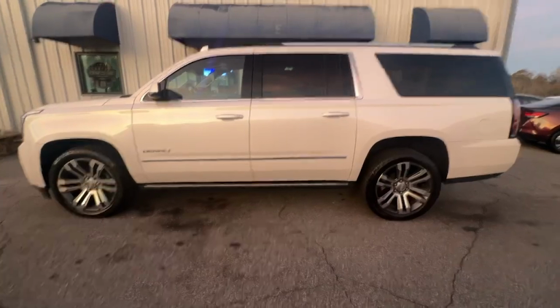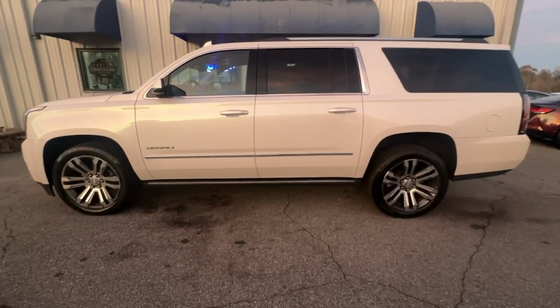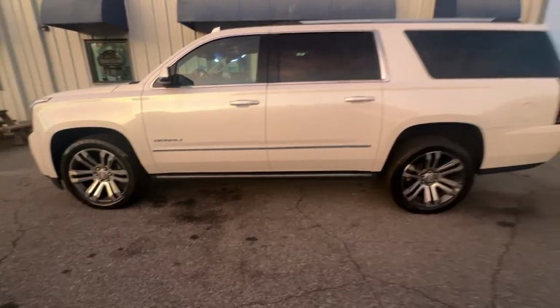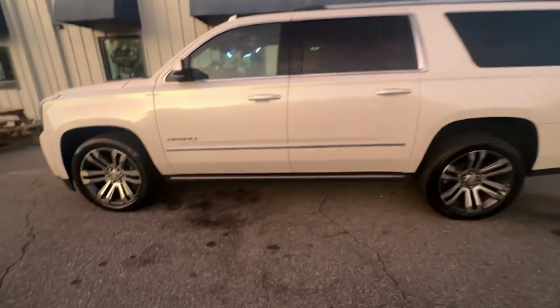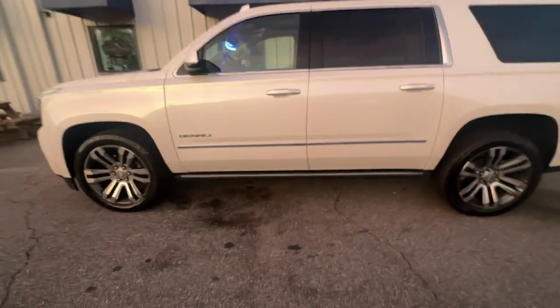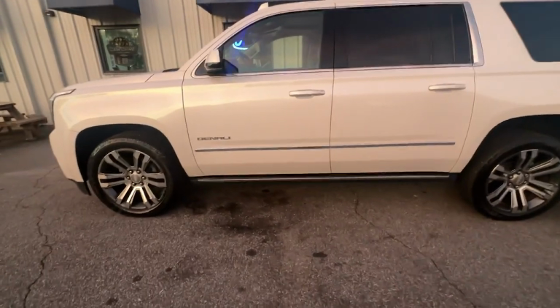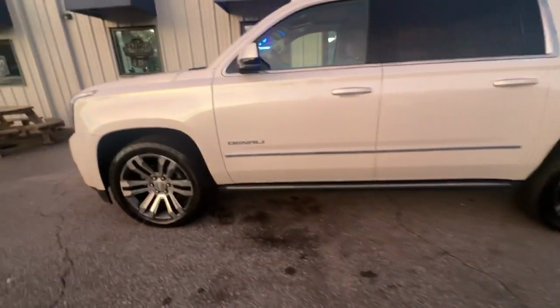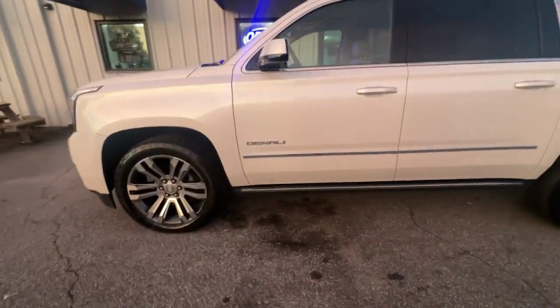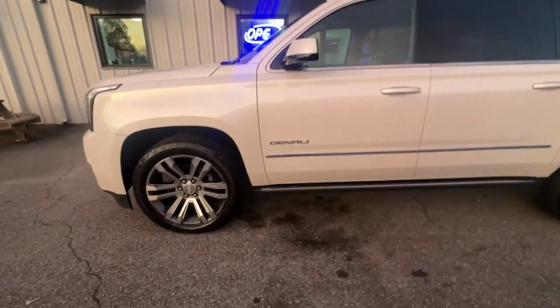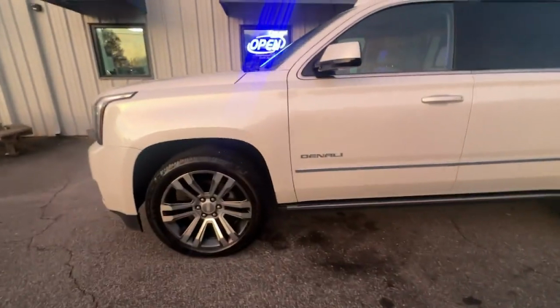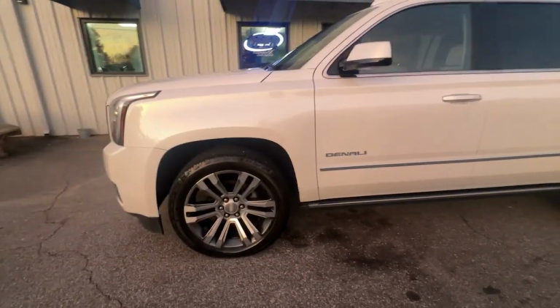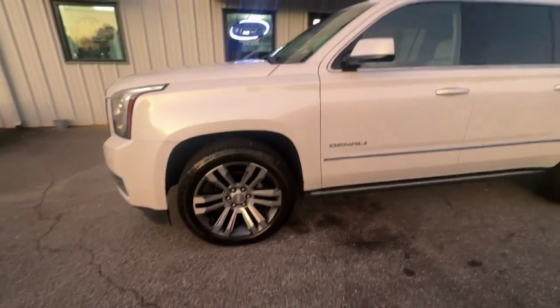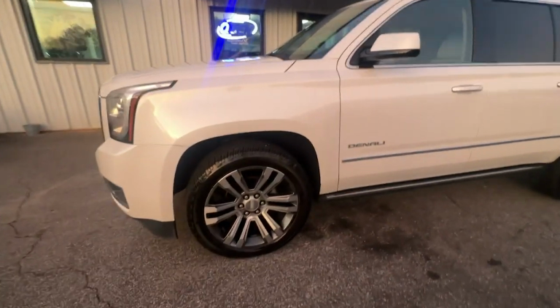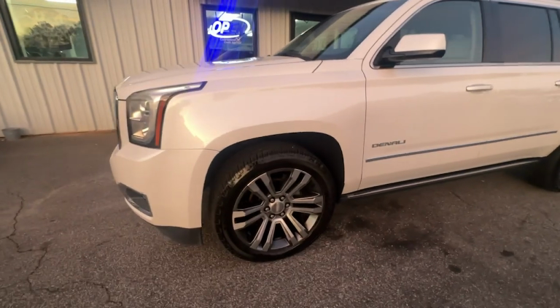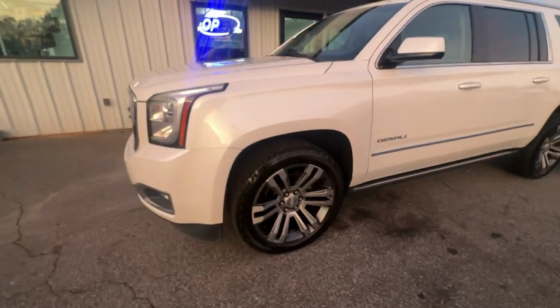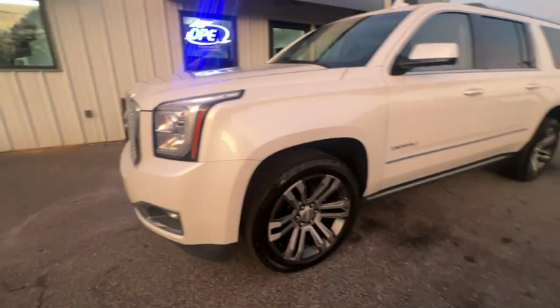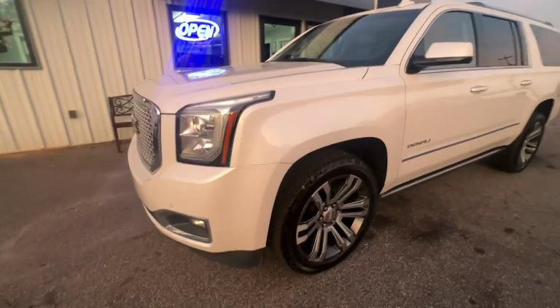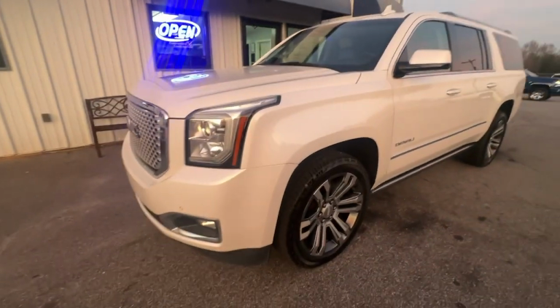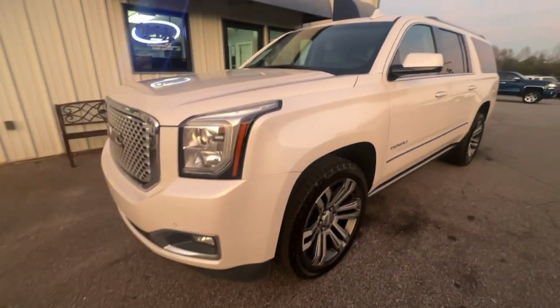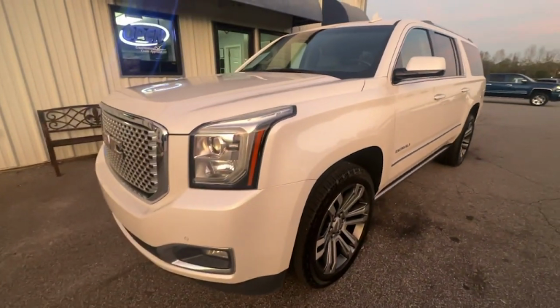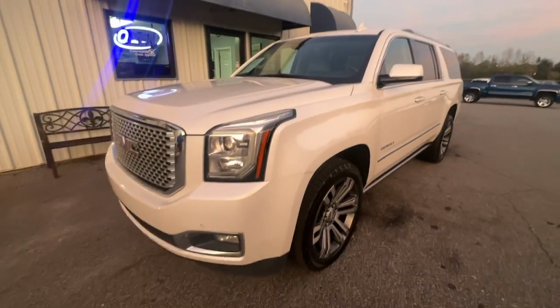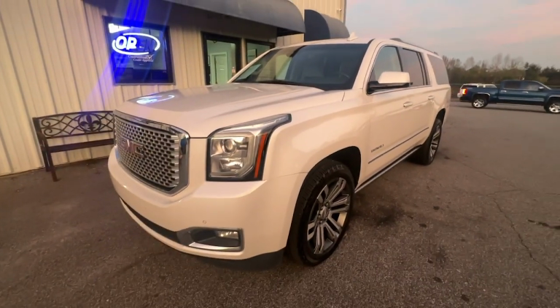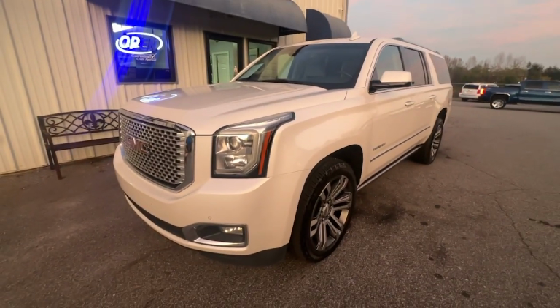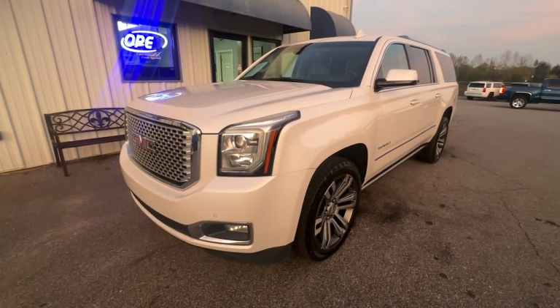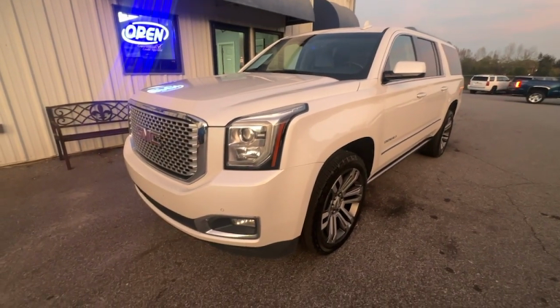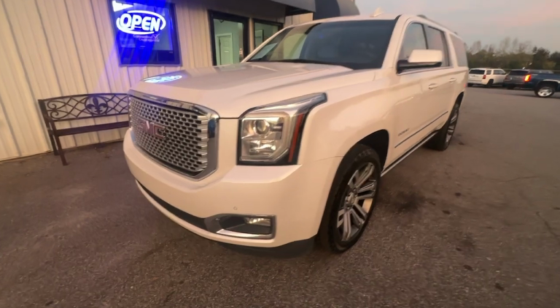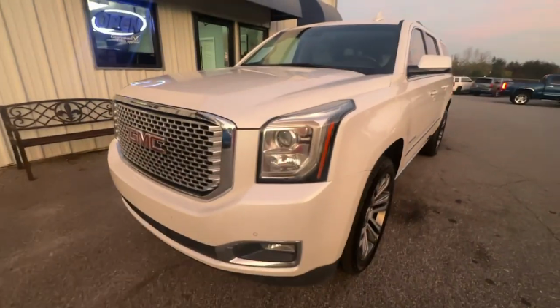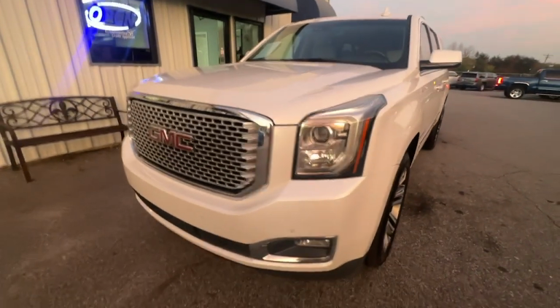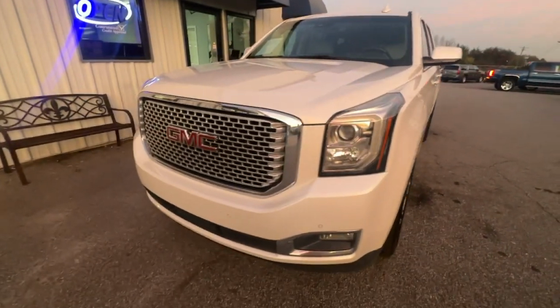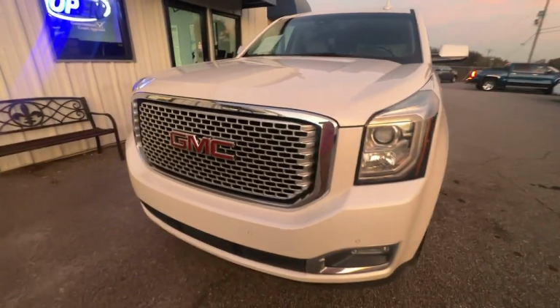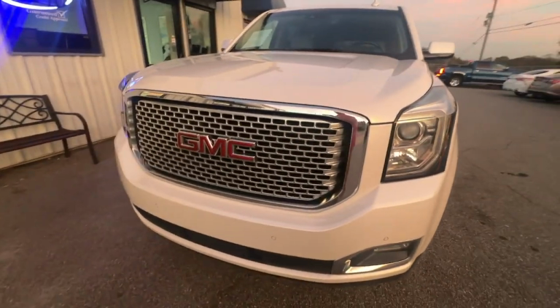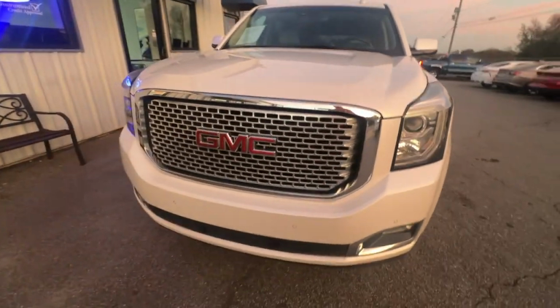Picture yourself in the 2017 GMC Yukon XL. Take a closer look at this extraordinary GMC Yukon XL, the ultra-spacious, ultra-capable three-row SUV.